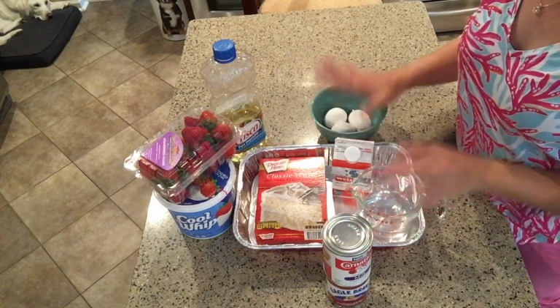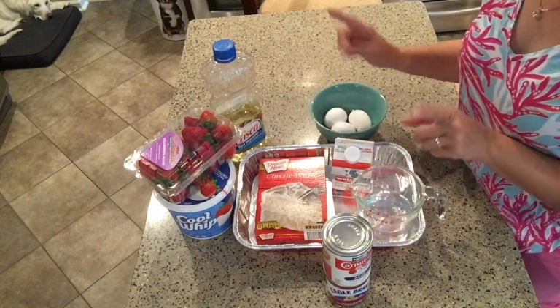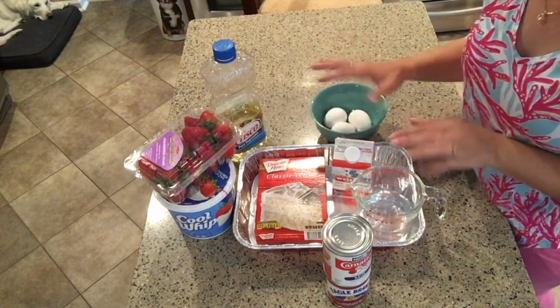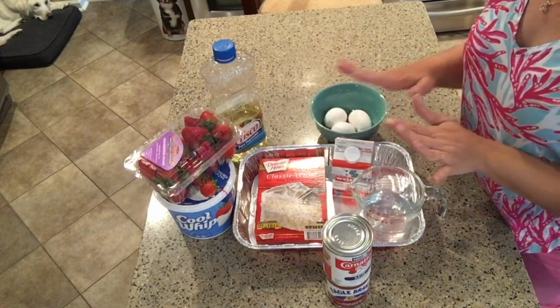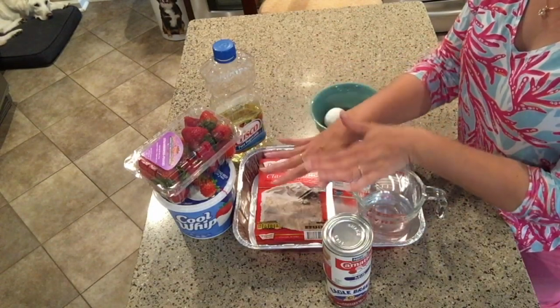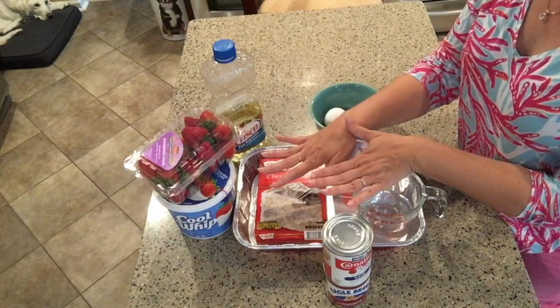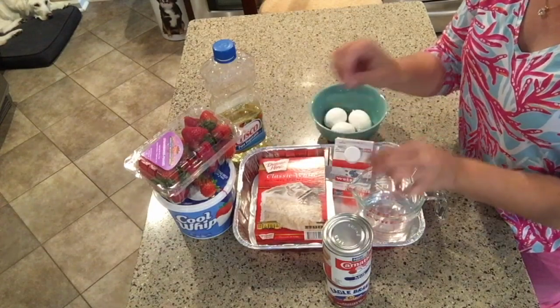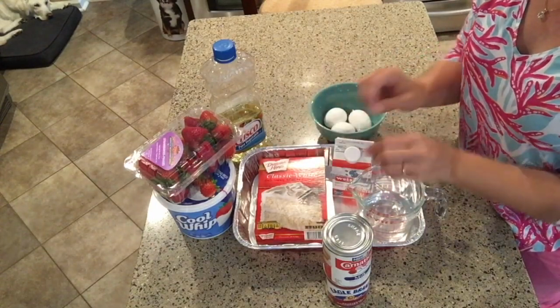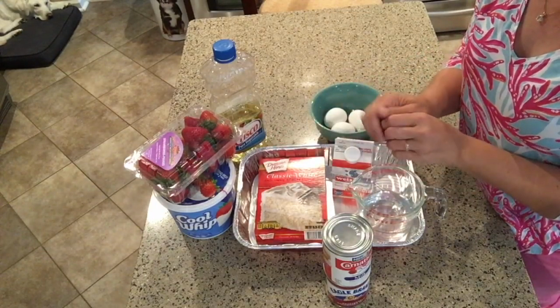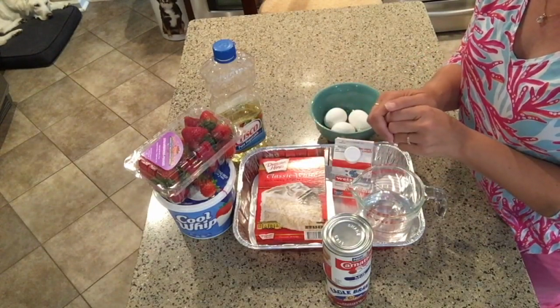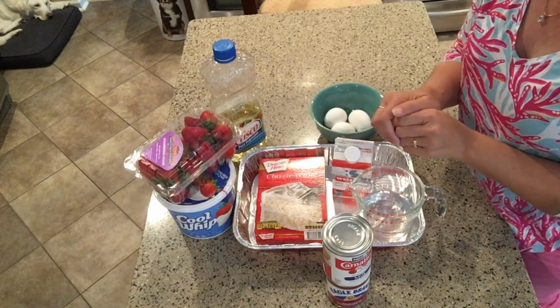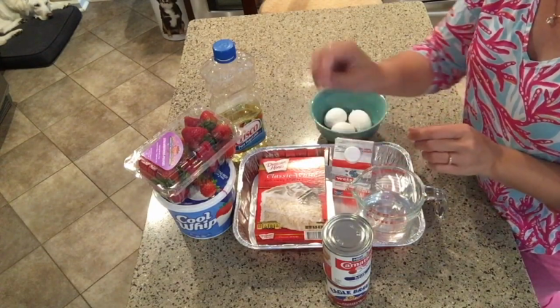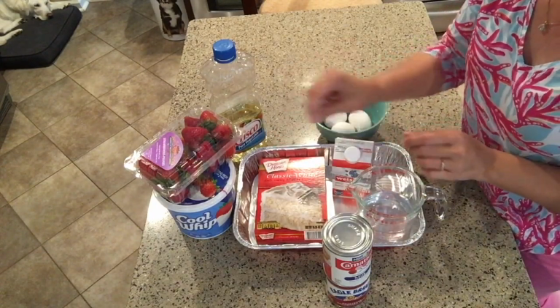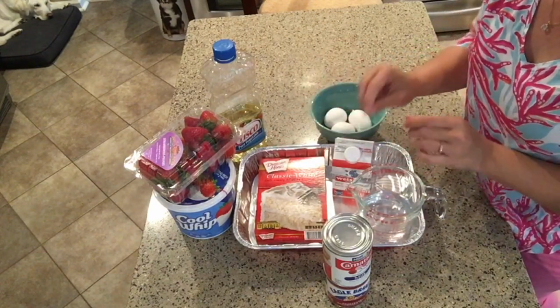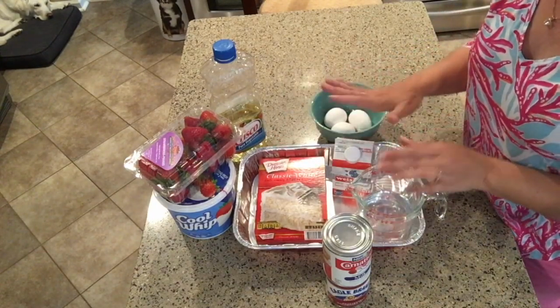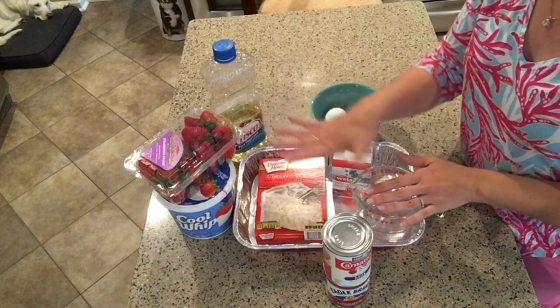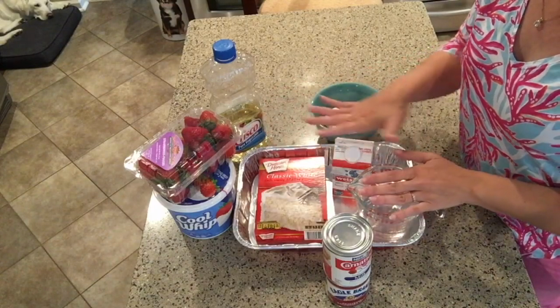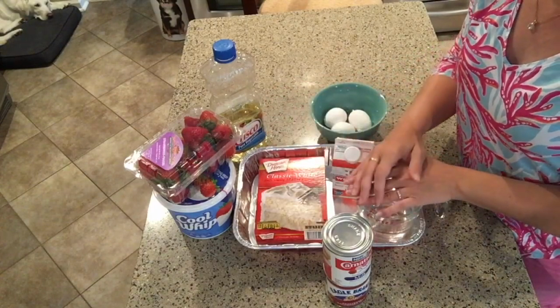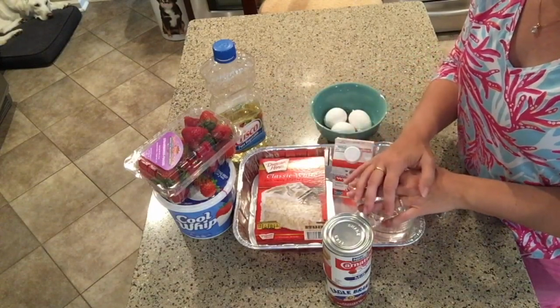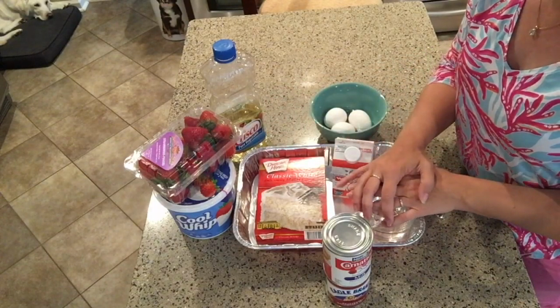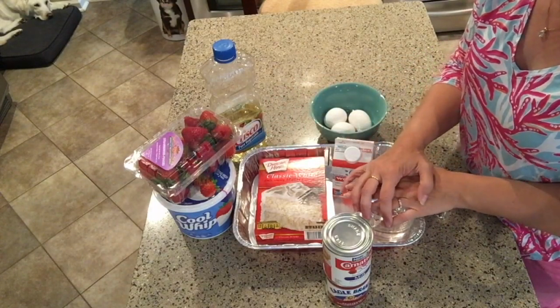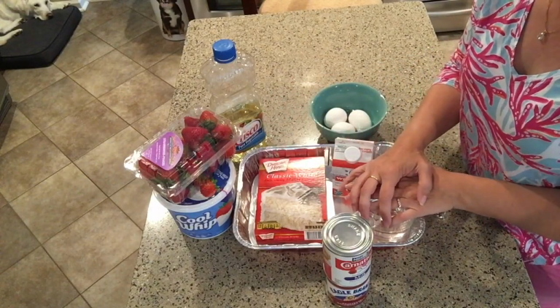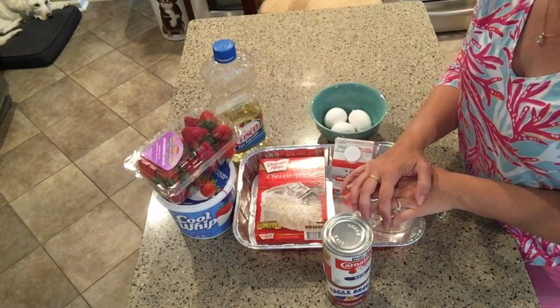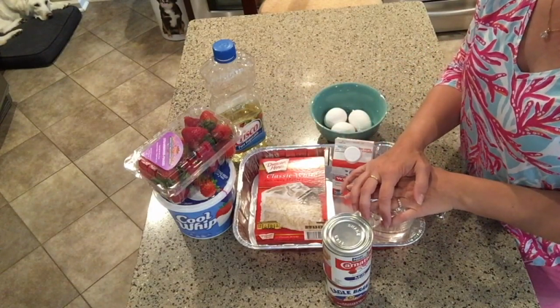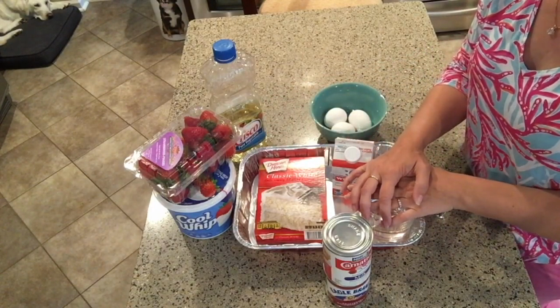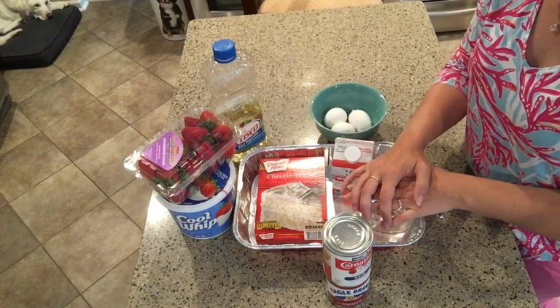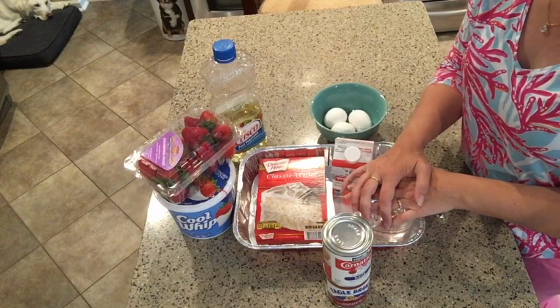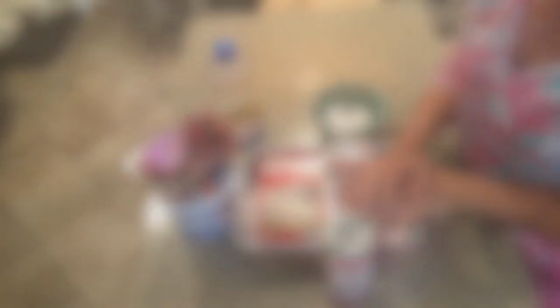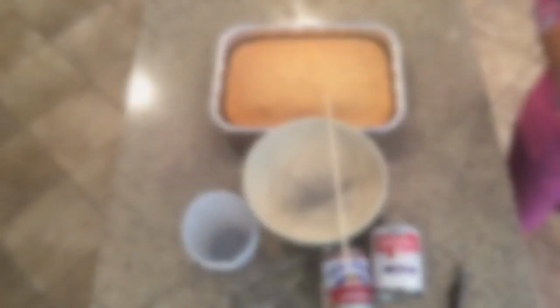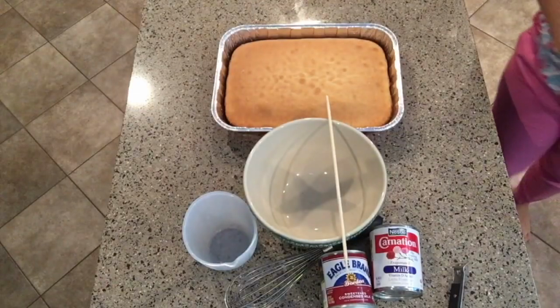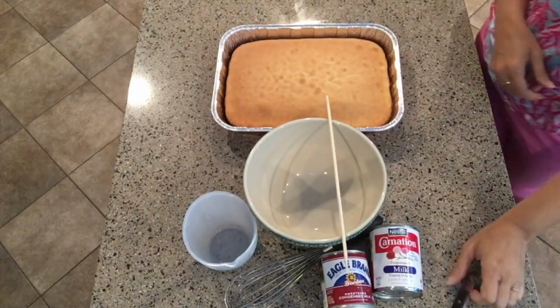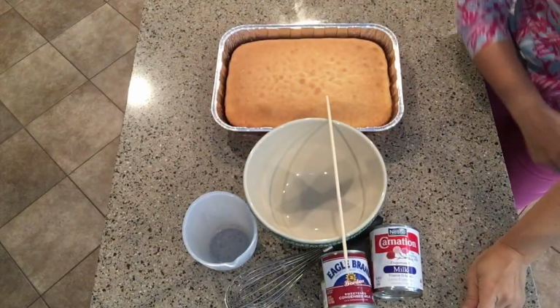When I come back I will have the cake baked and I'll show you the next step of poking holes and pouring over your tres leches — your sweetened three milk mixture.